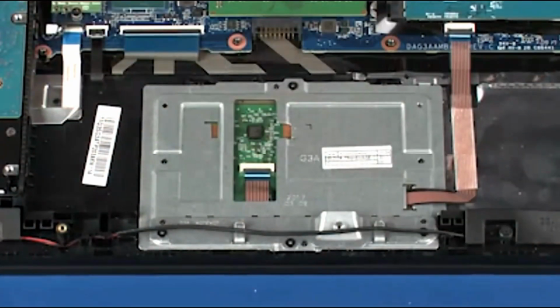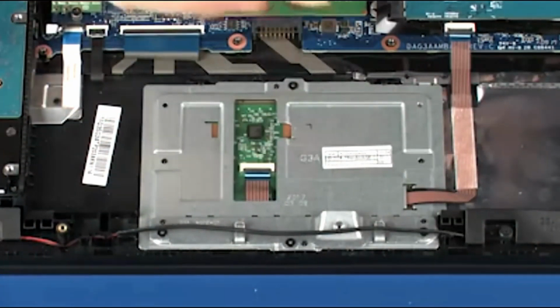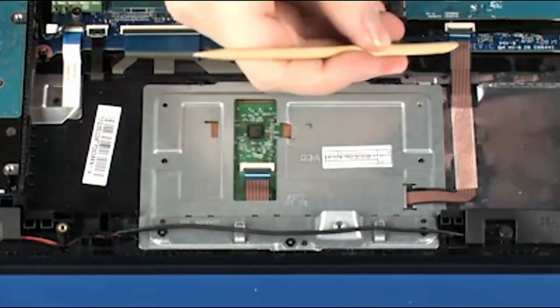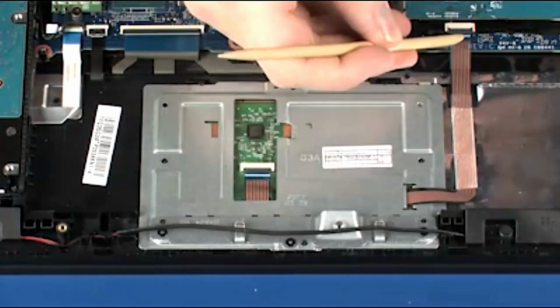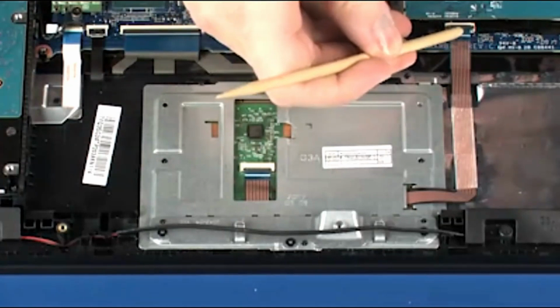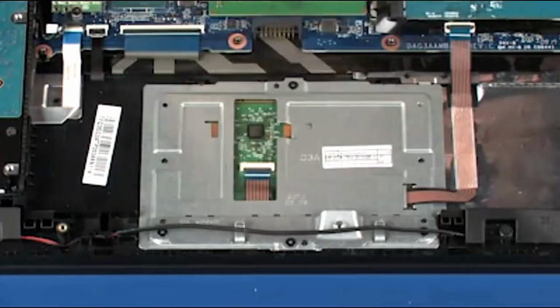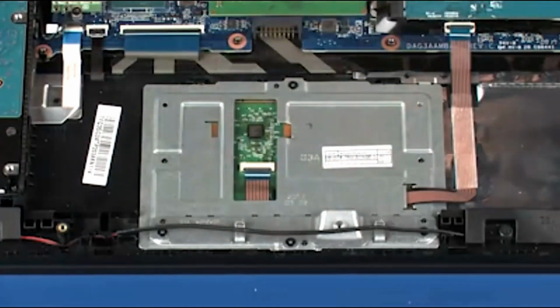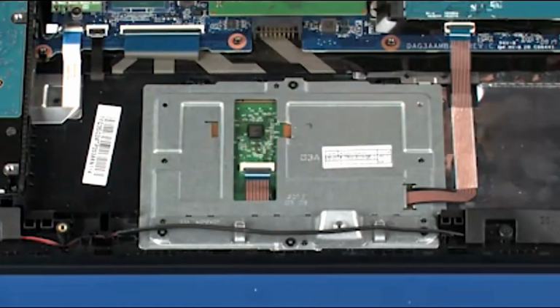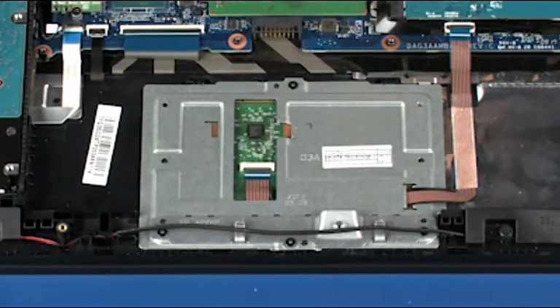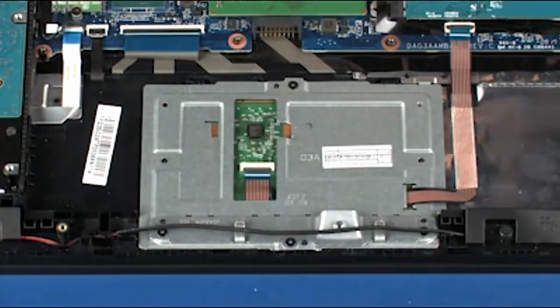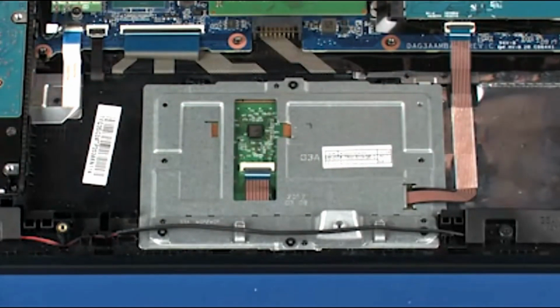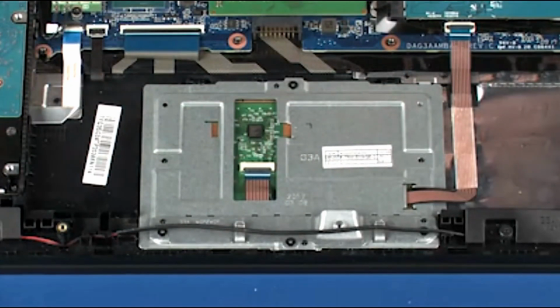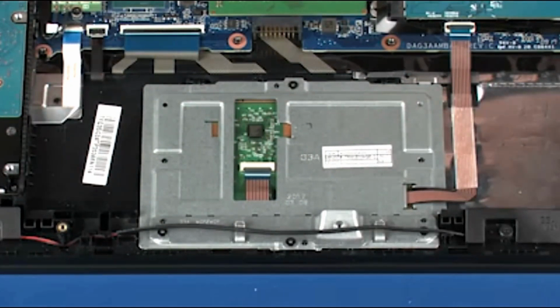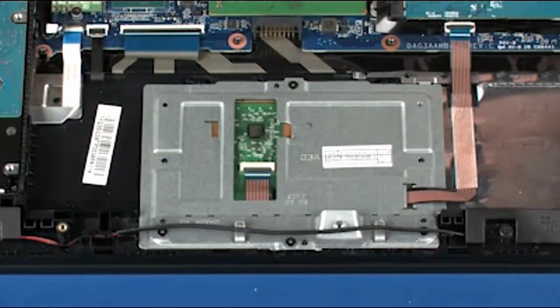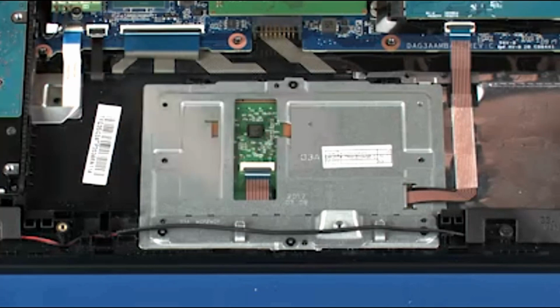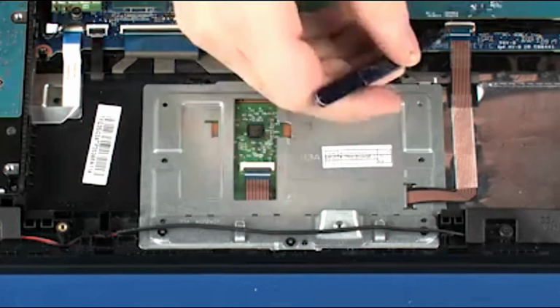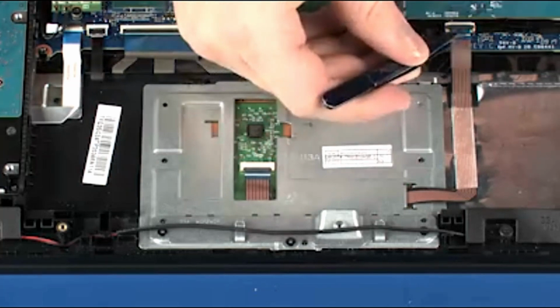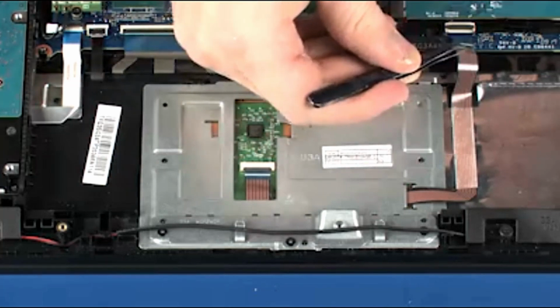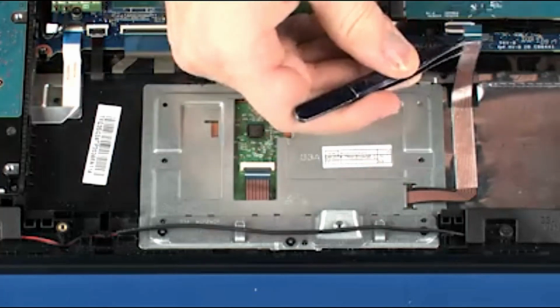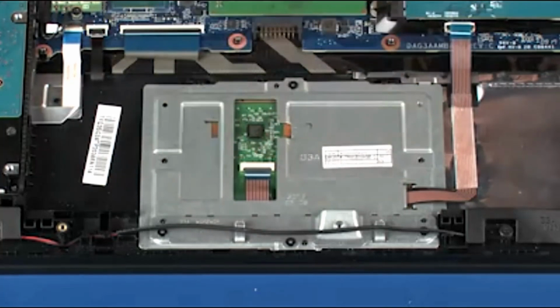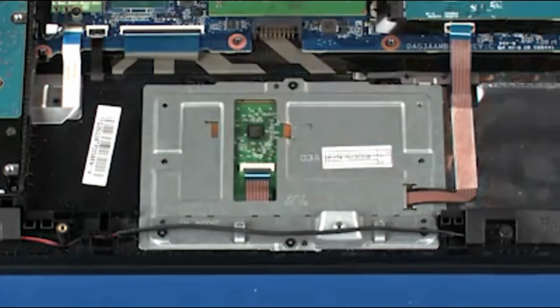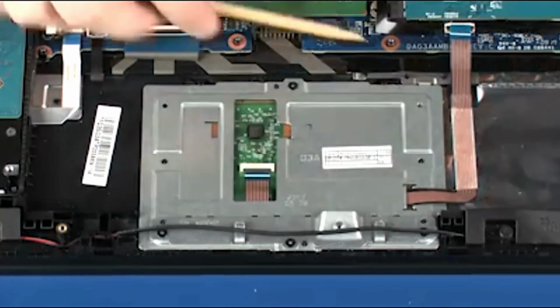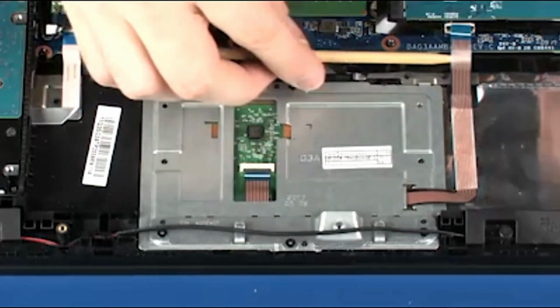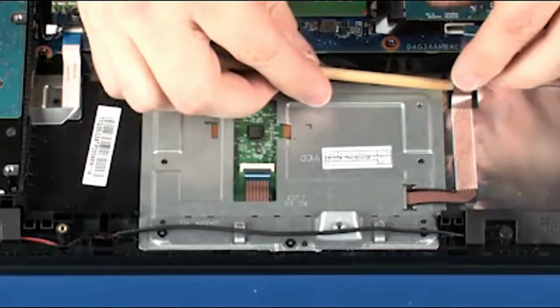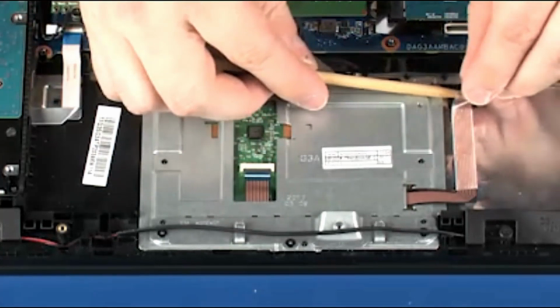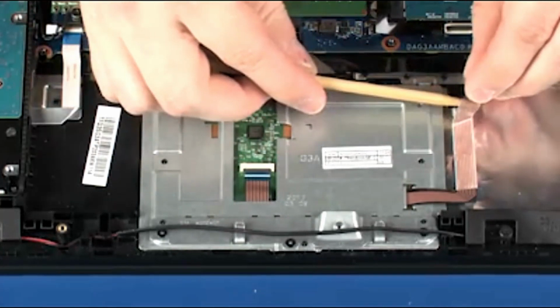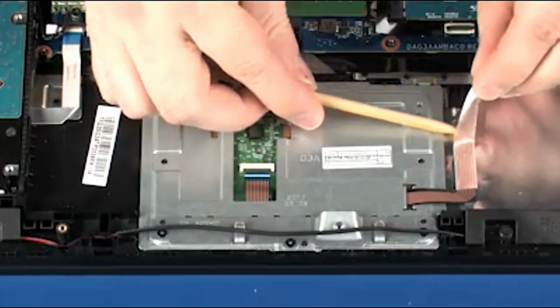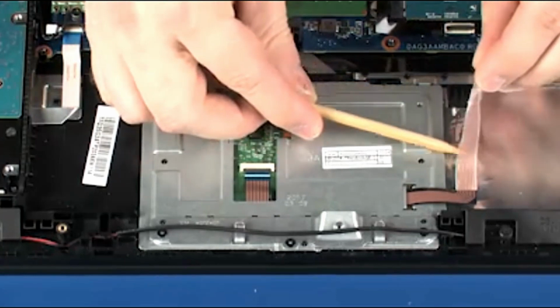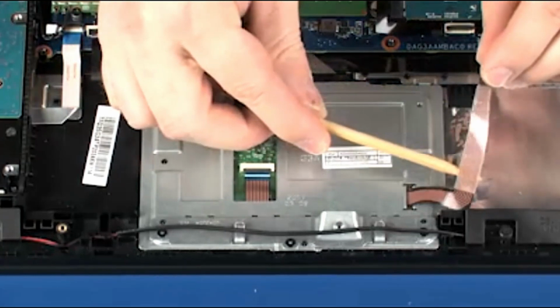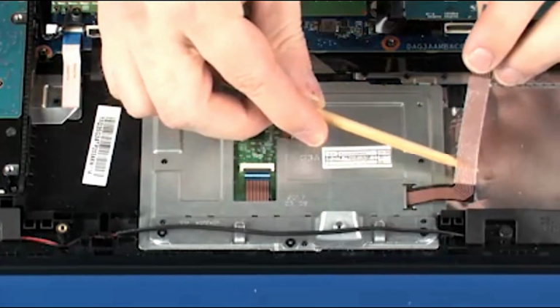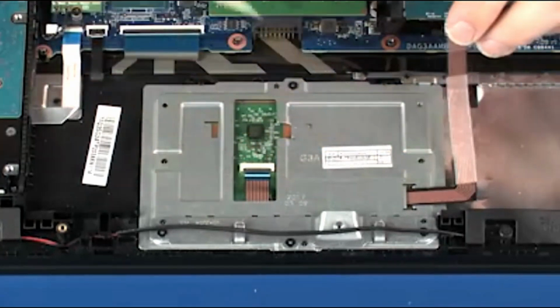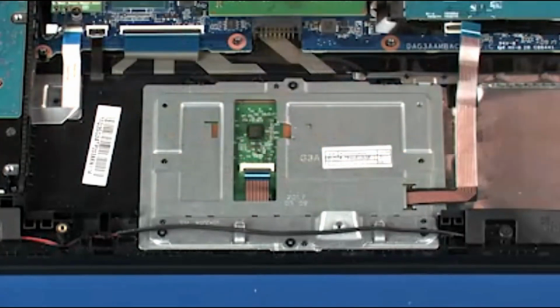Using minimal force, lift the locking bar up on the touchpad button board ZIF connector and disconnect the touchpad board ribbon cable from the system board. Remove the touchpad button board ribbon cable from the adhesive that secures it to the top cover.